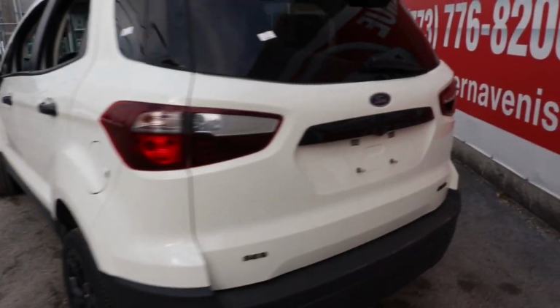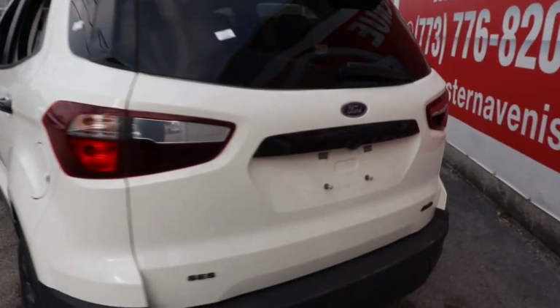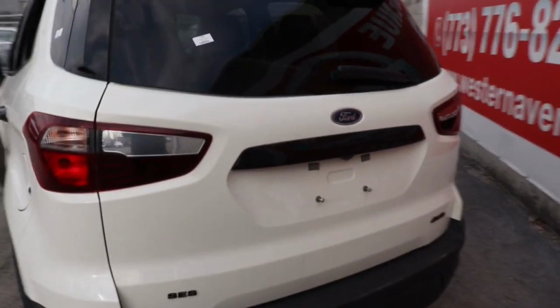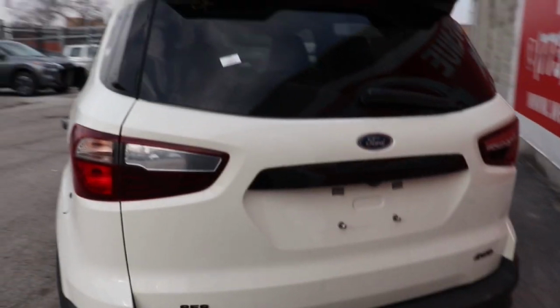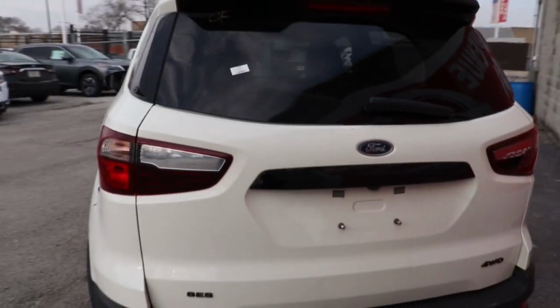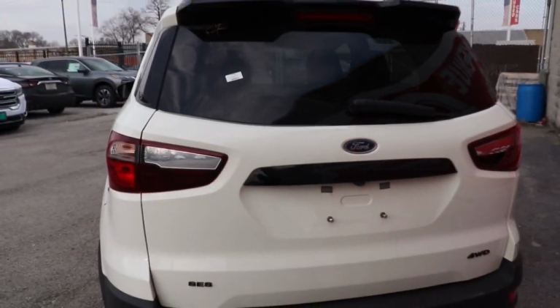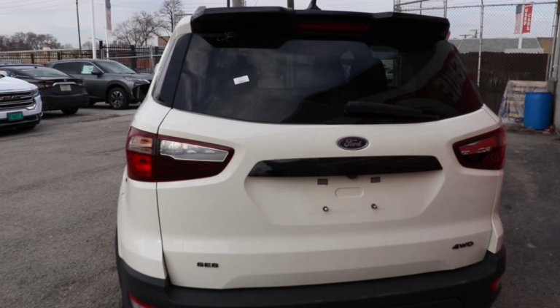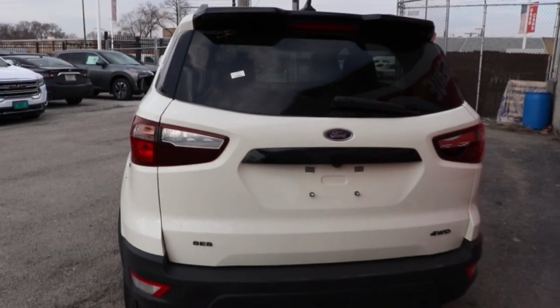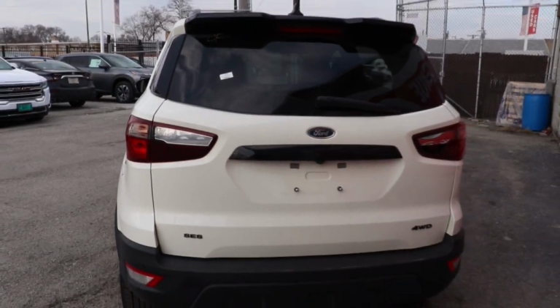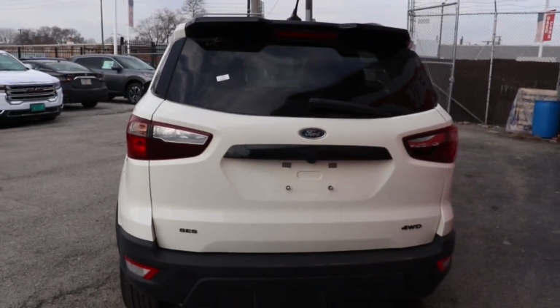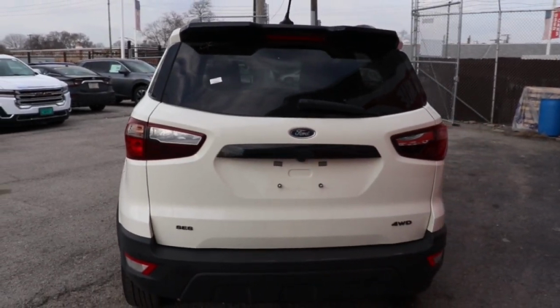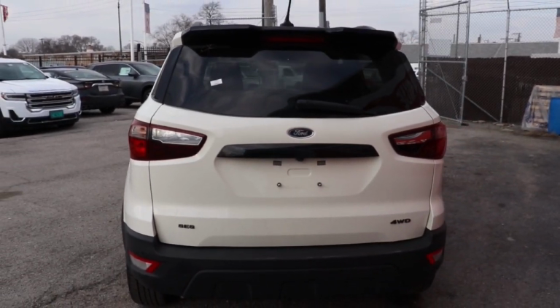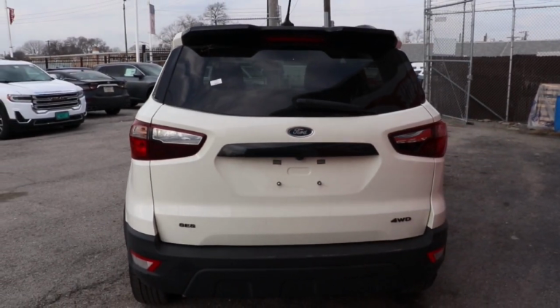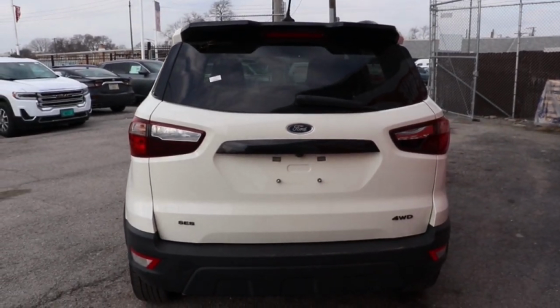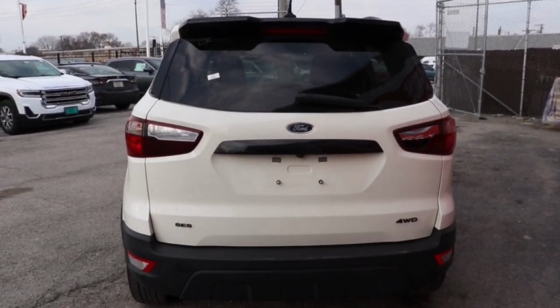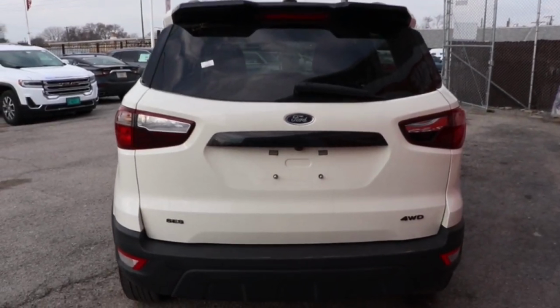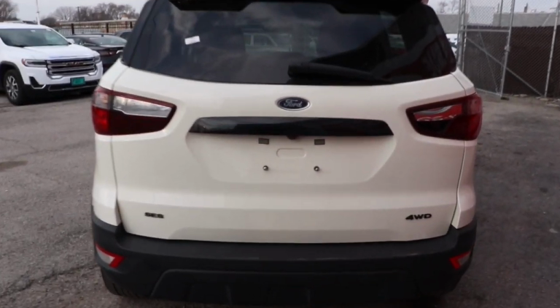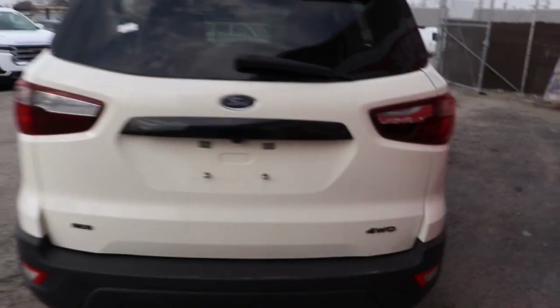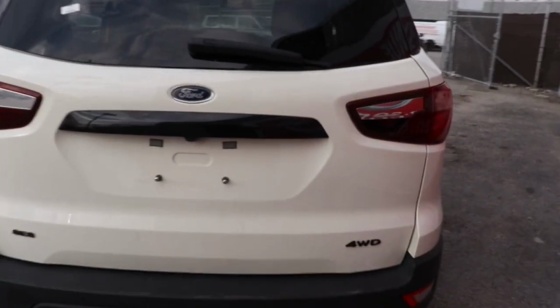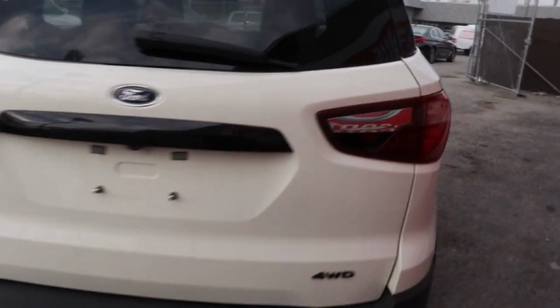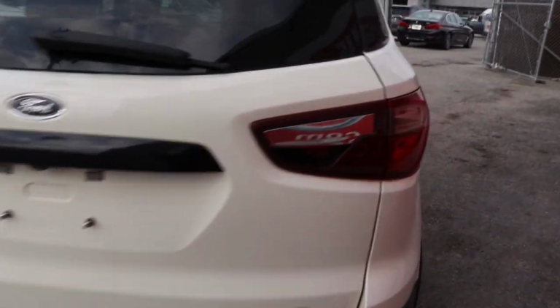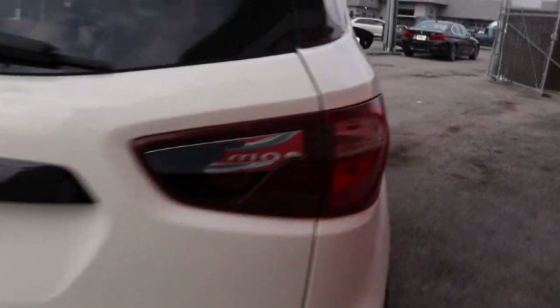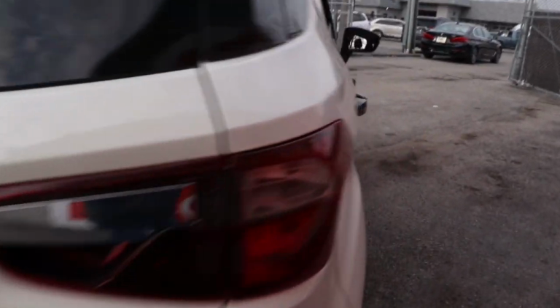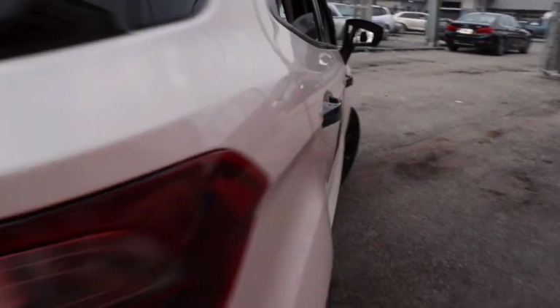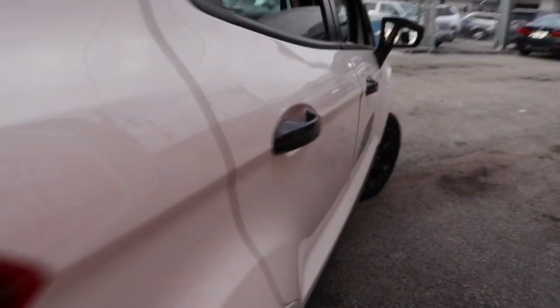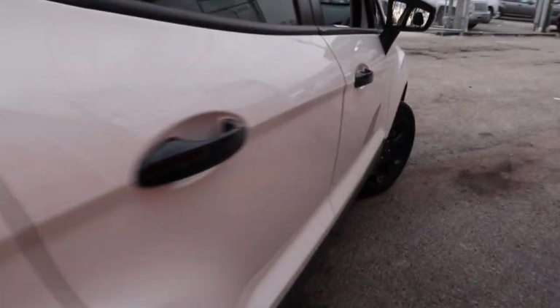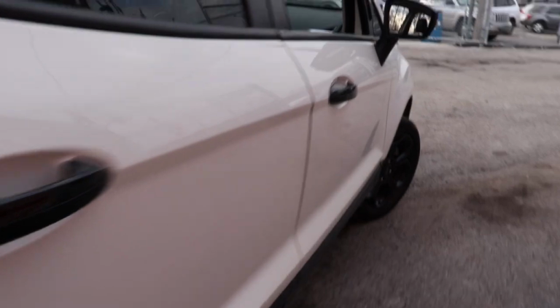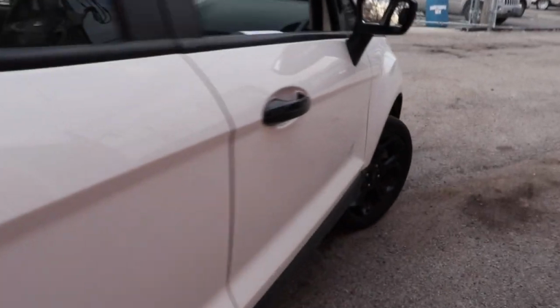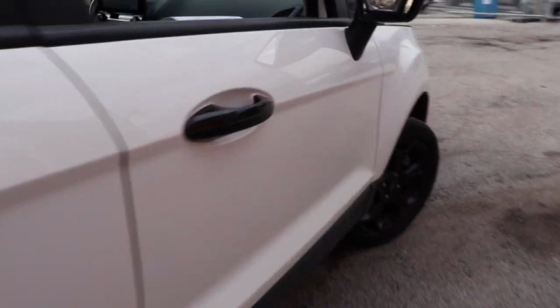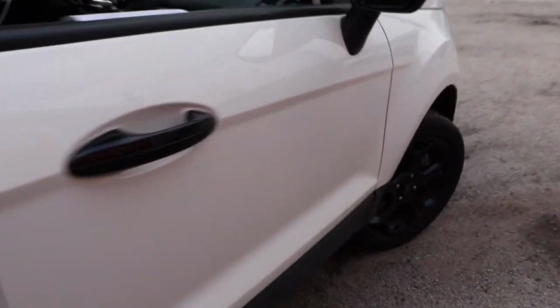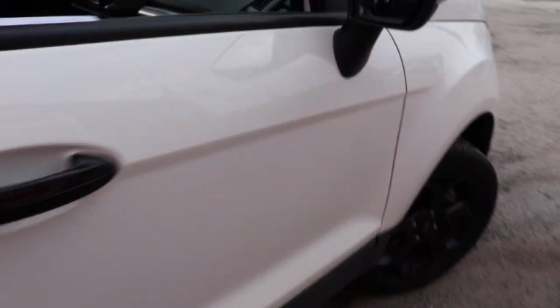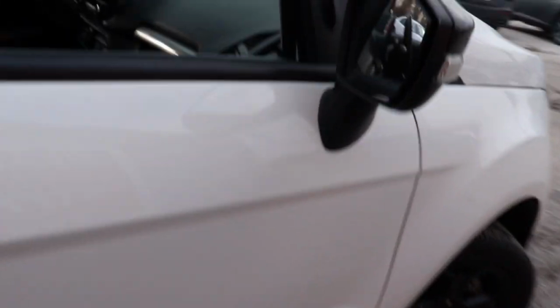Enjoy the journey in this smart and capable EcoSport. Test drive it today. Our knowledgeable staff looks forward to giving you excellent service.